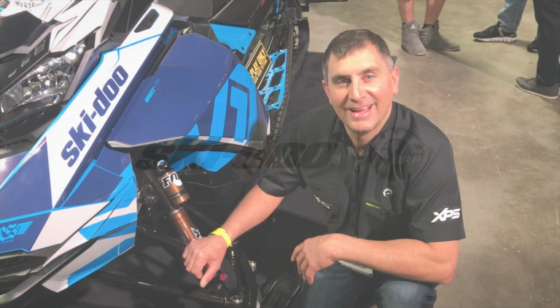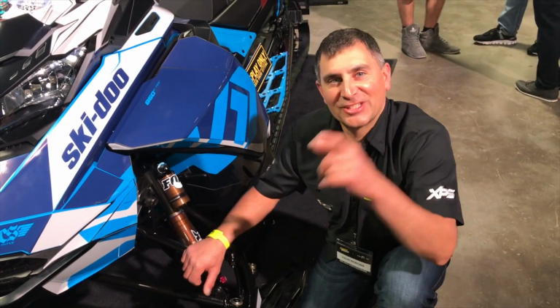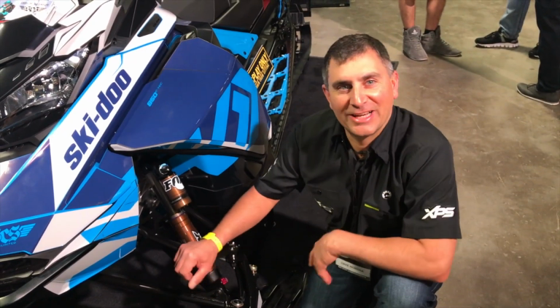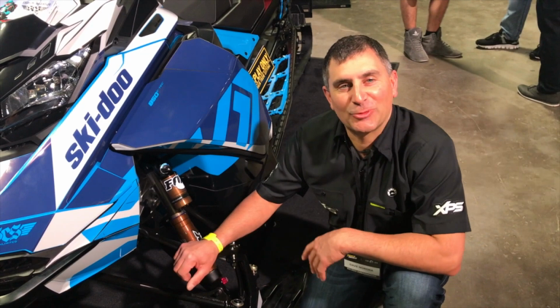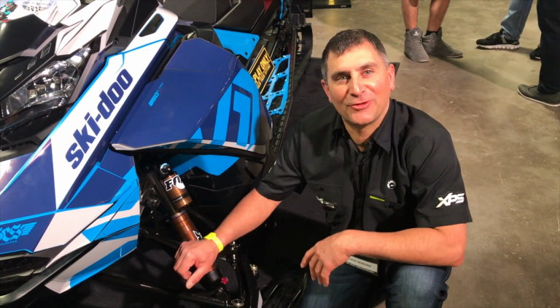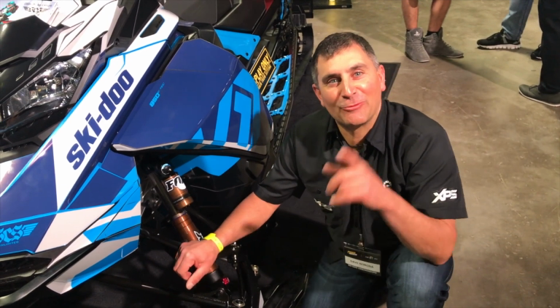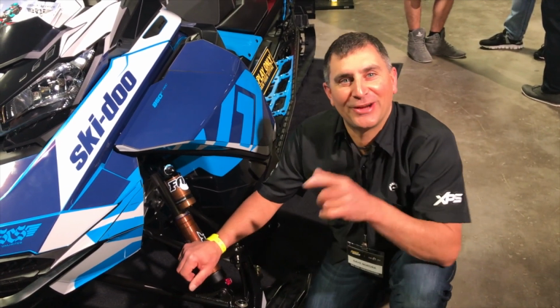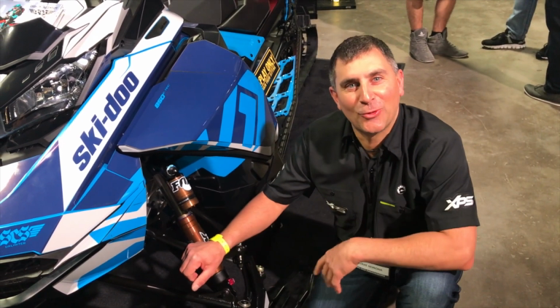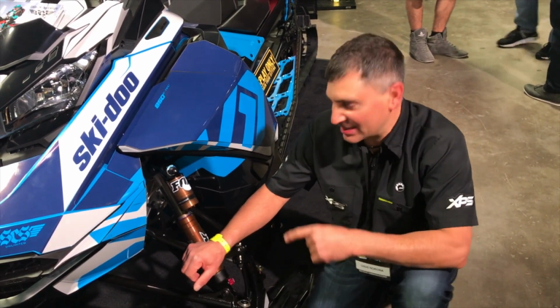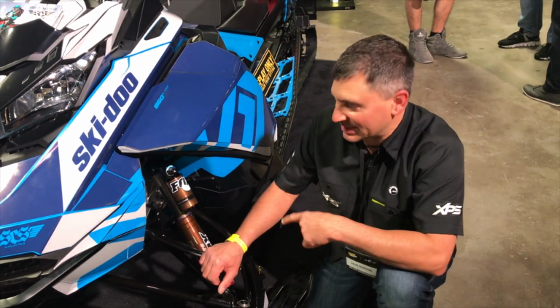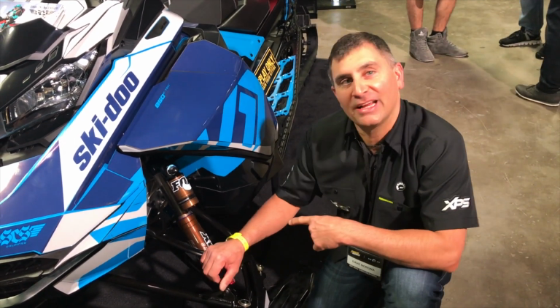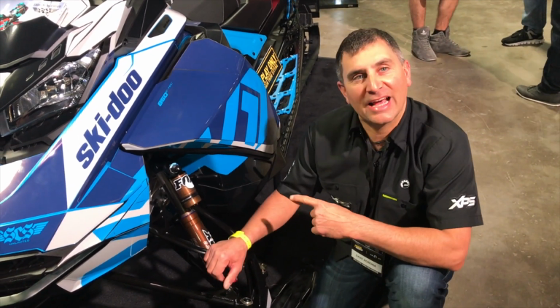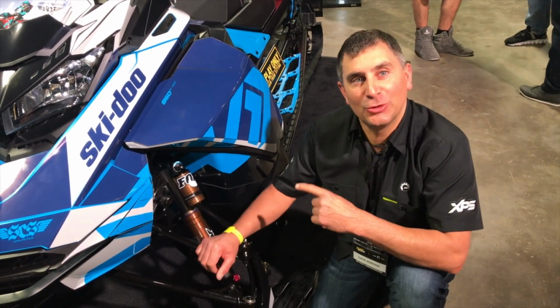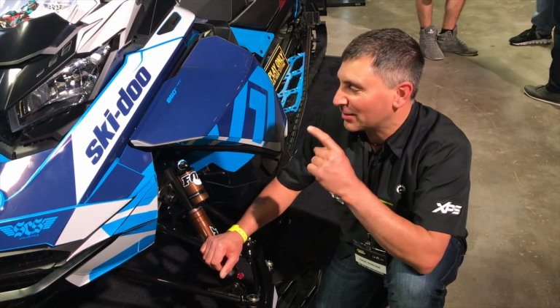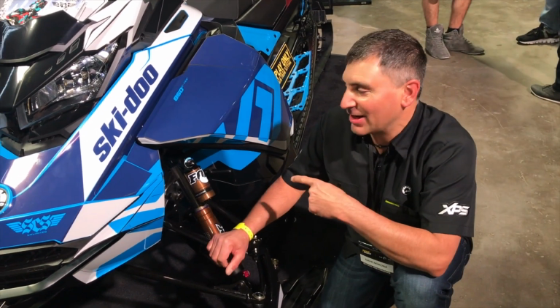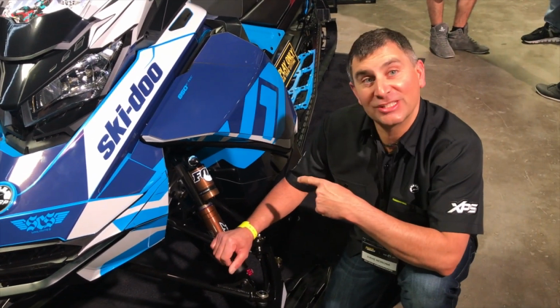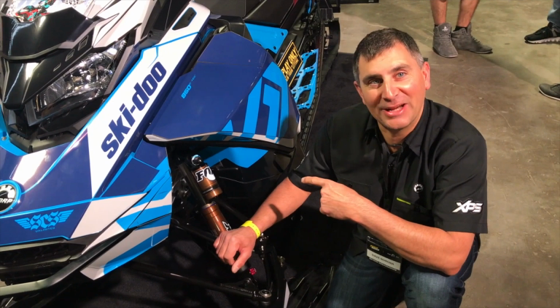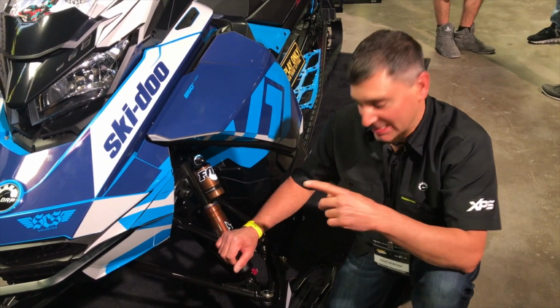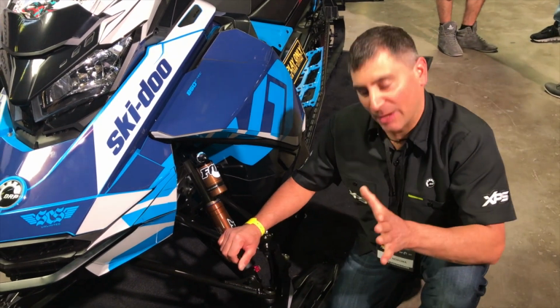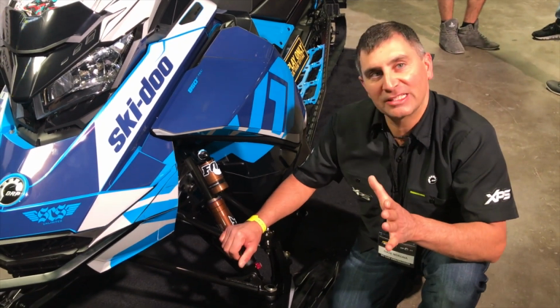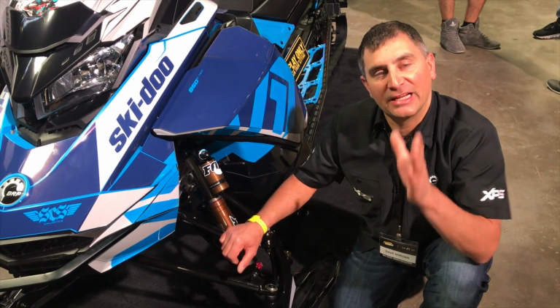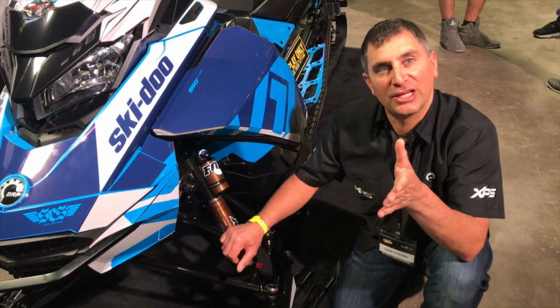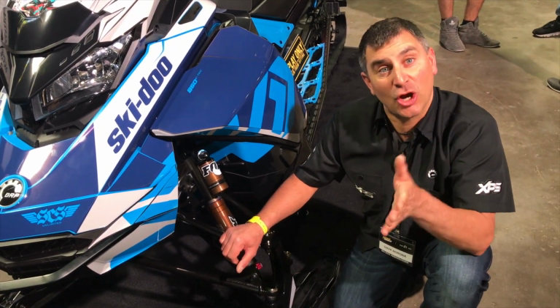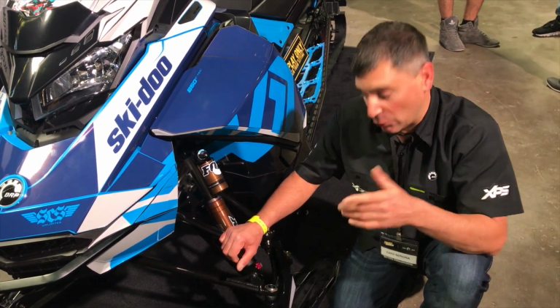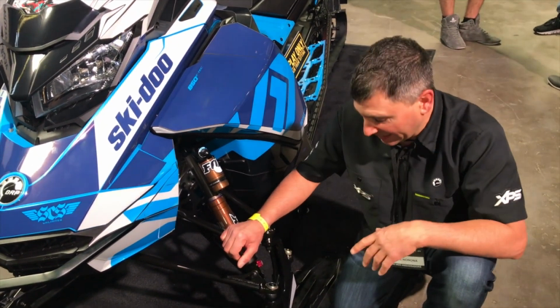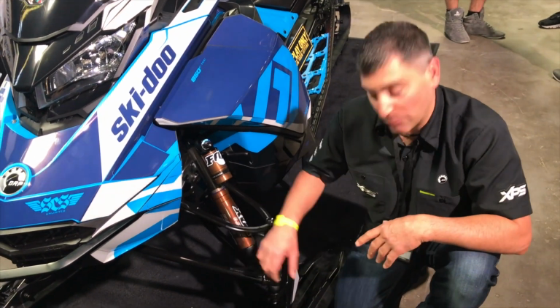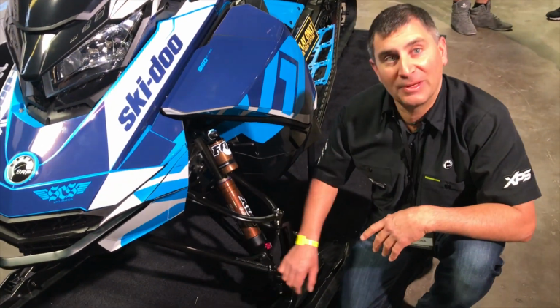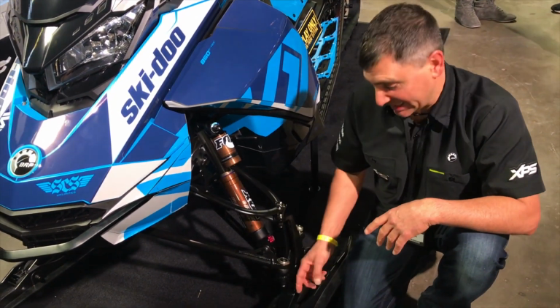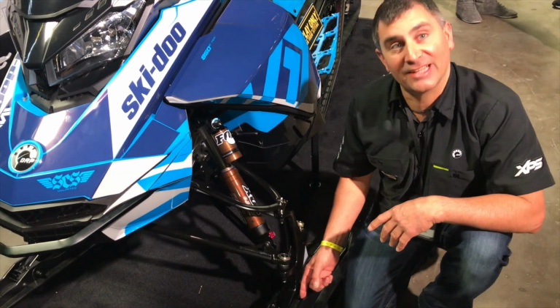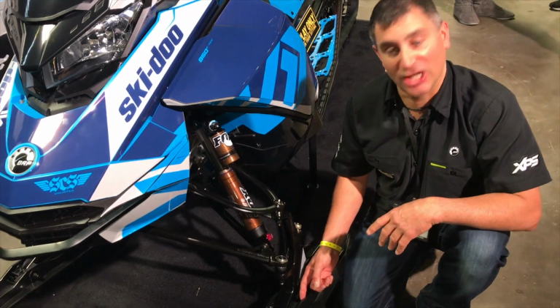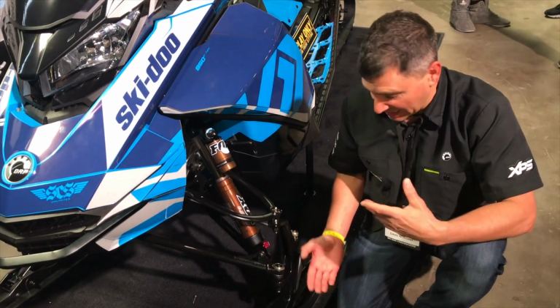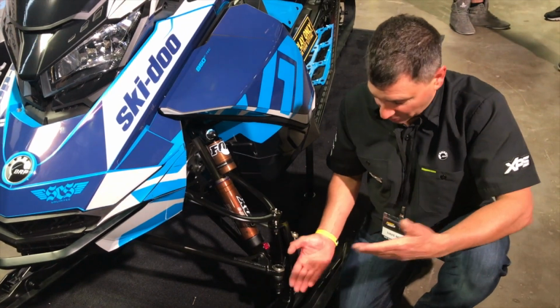Hey guys, it's backcountry expert Dave Nerona and we're here in New Orleans. I'm standing next to the brand new Summit X. What I'm really excited to talk to you about today is the rapid ski stance adjust.